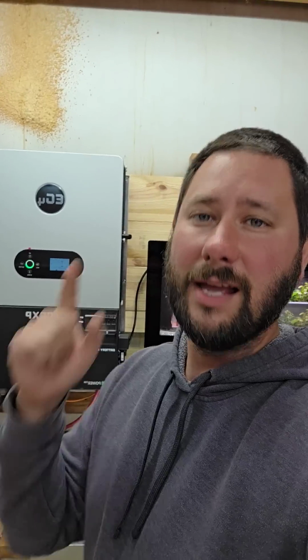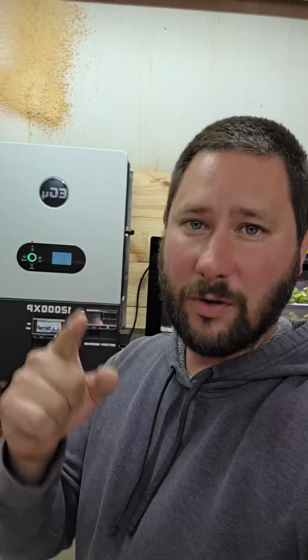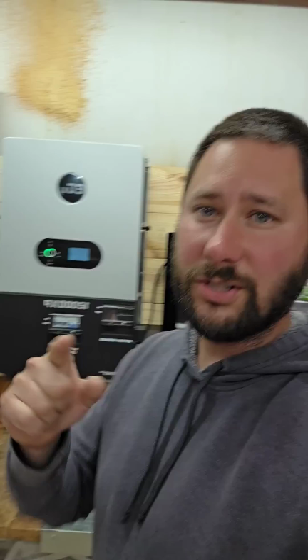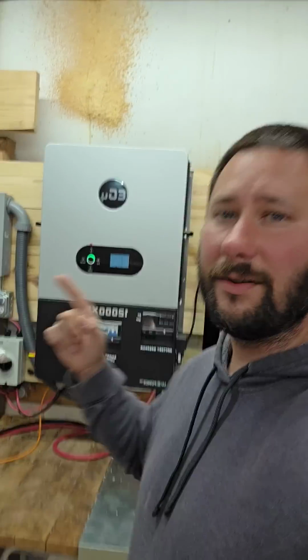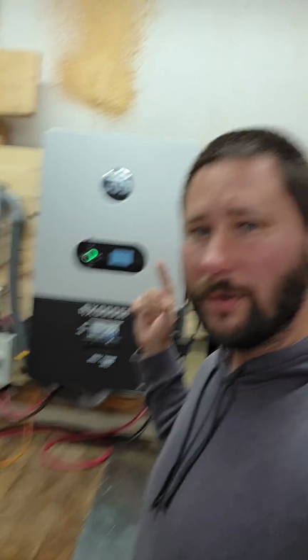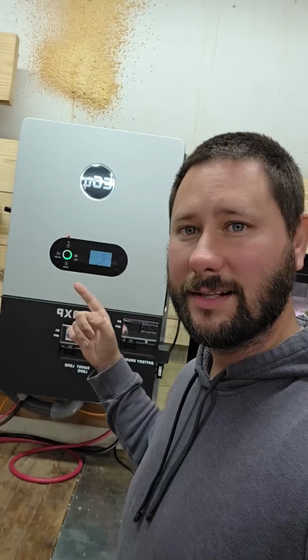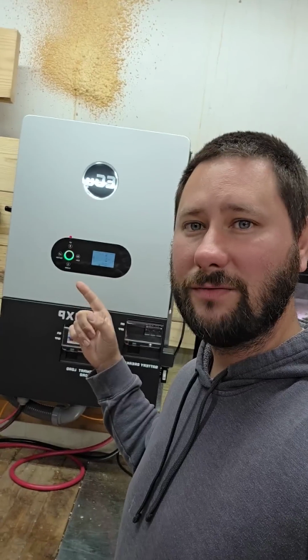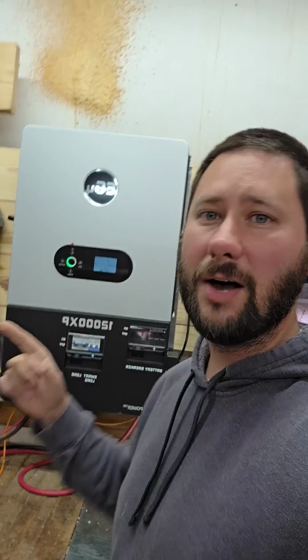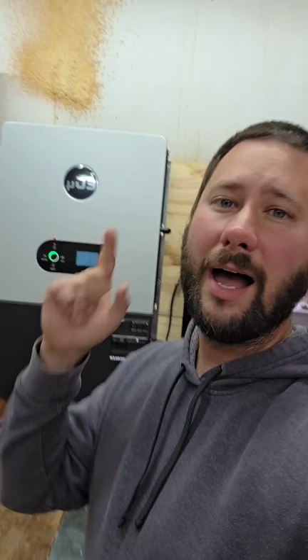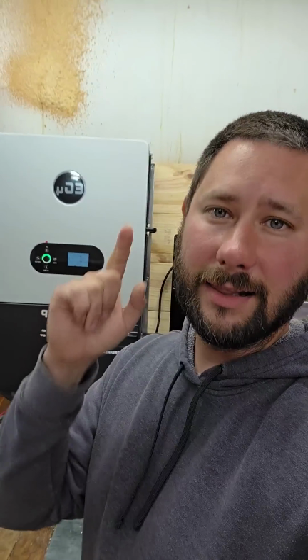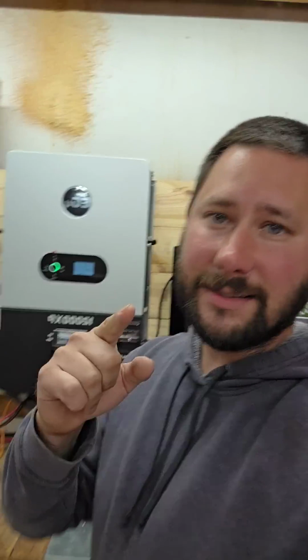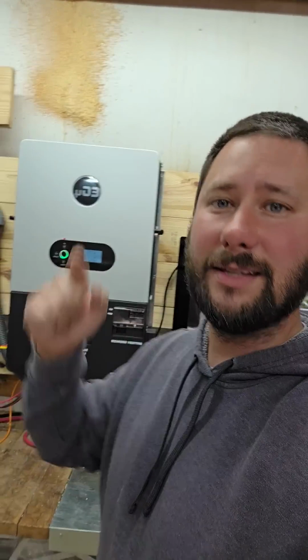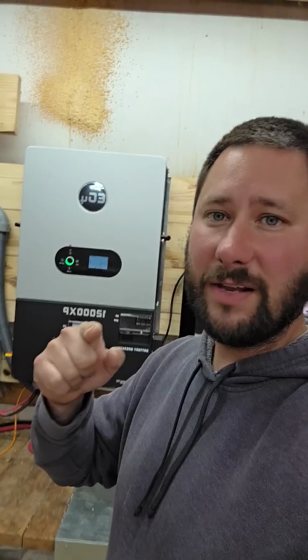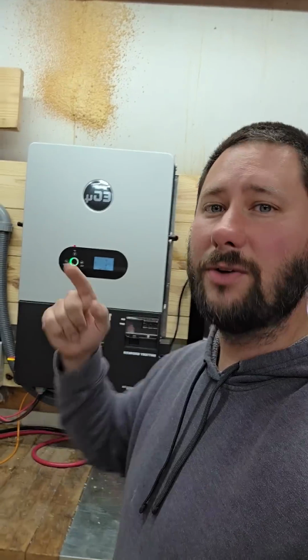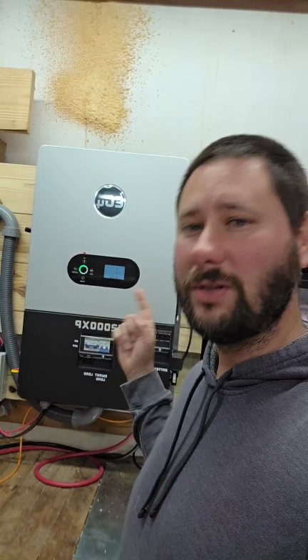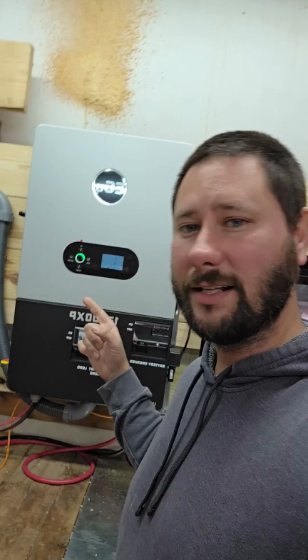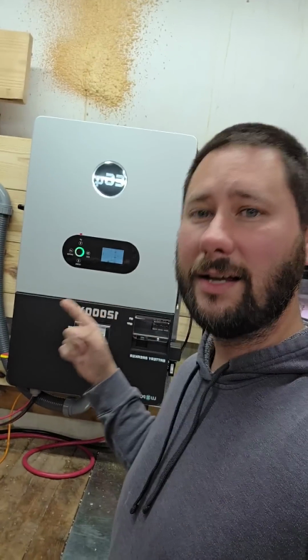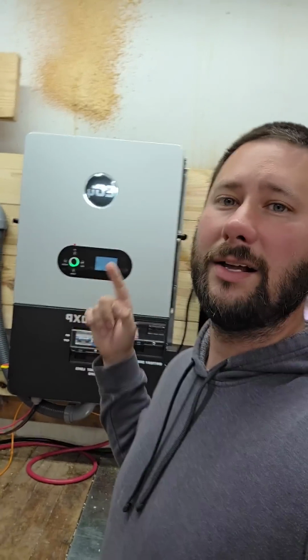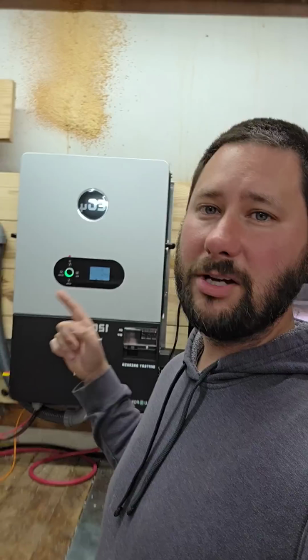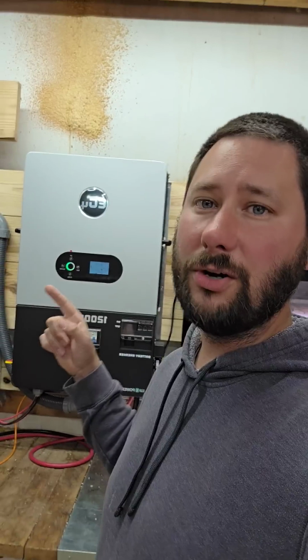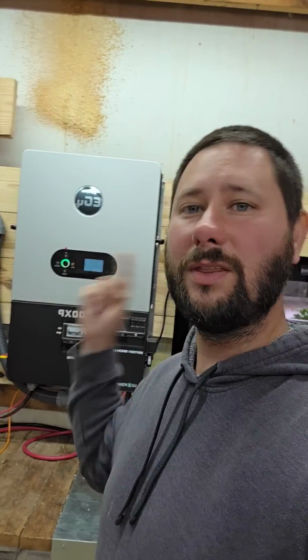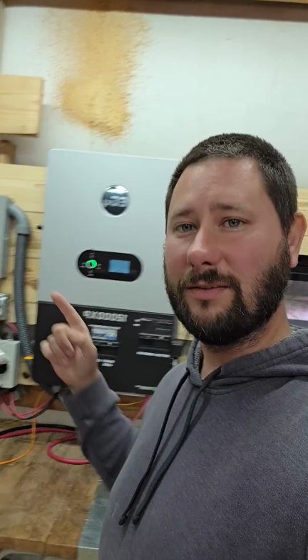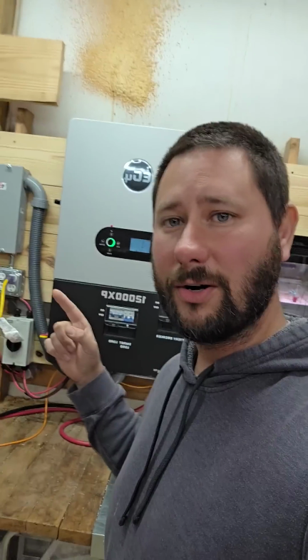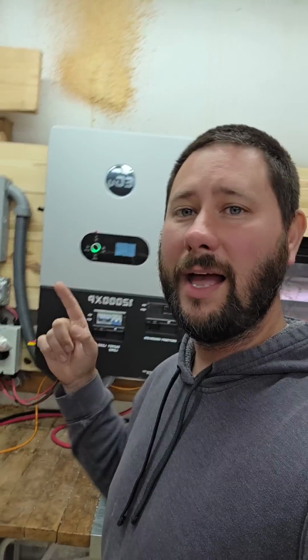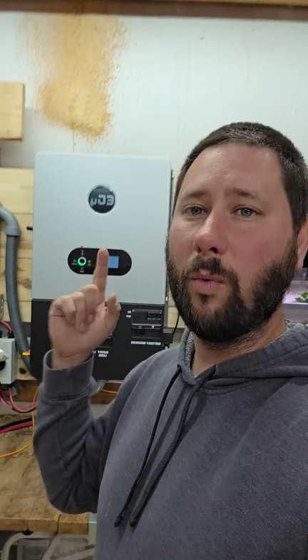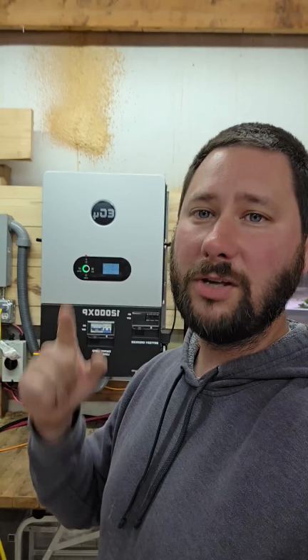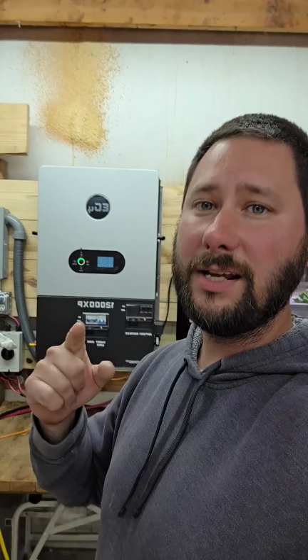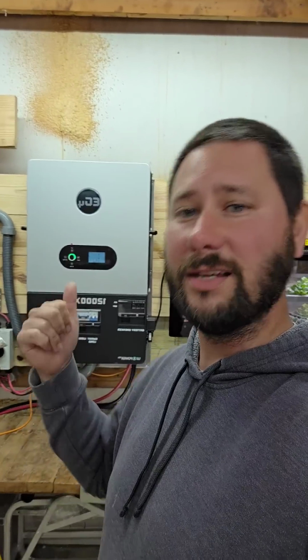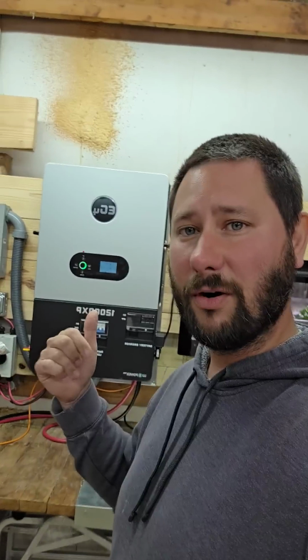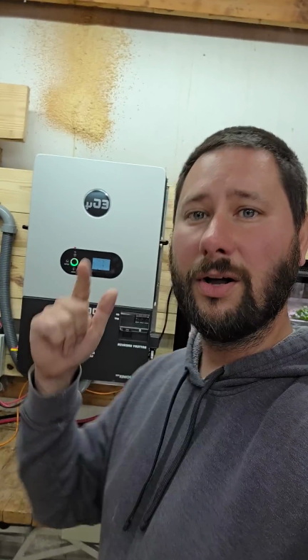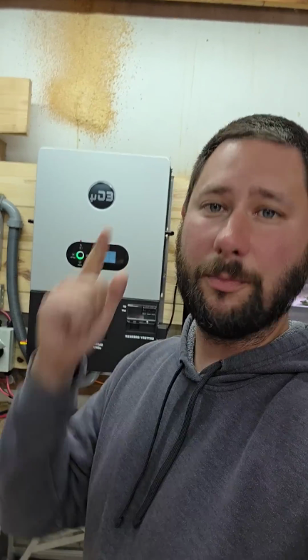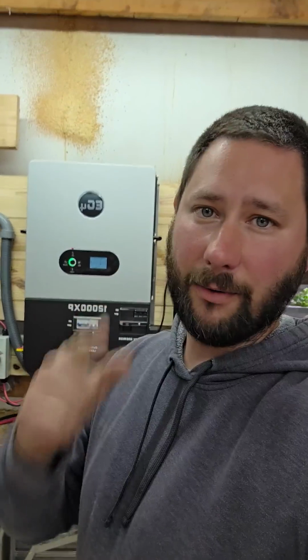If you want to check out the full installation video, I linked it to this video, so click the link. Let me show you this inverter and what I'm using this inverter to power.